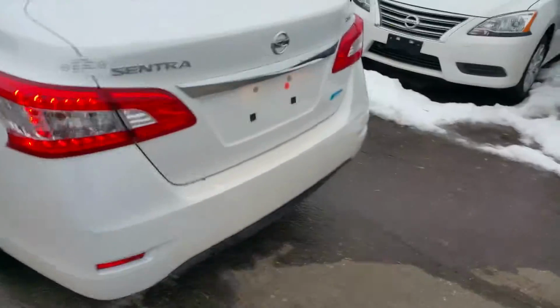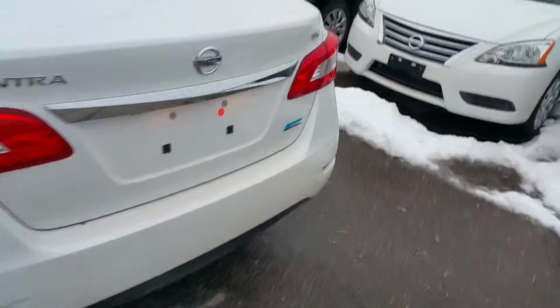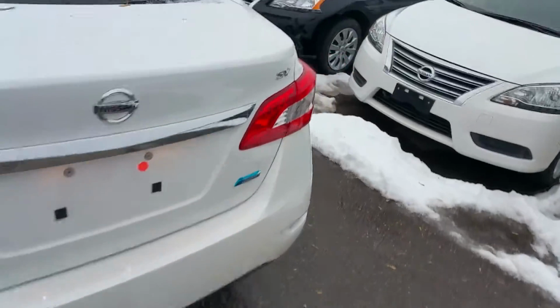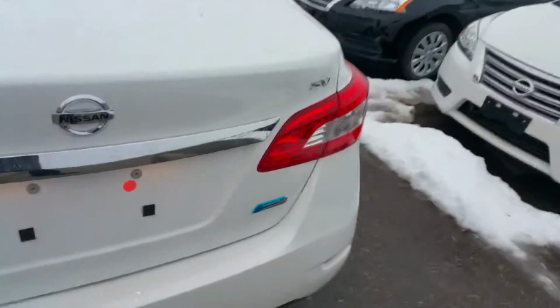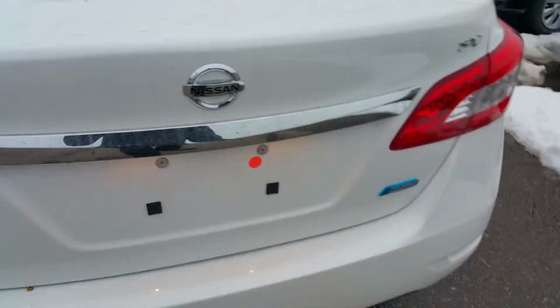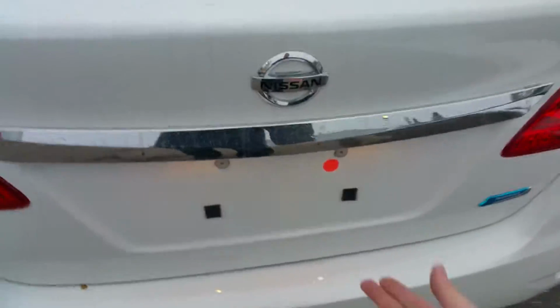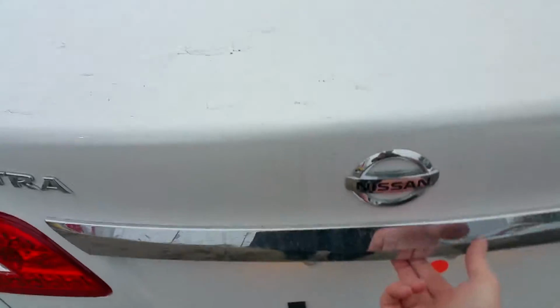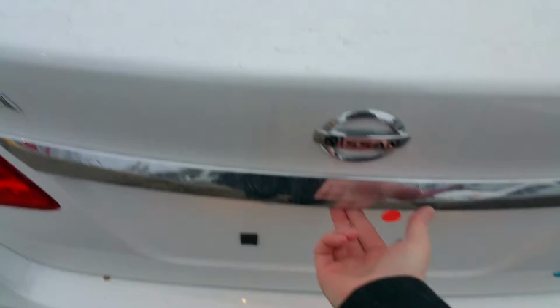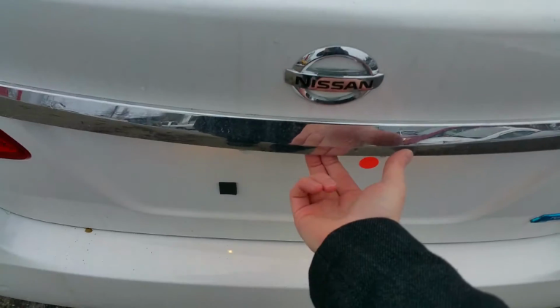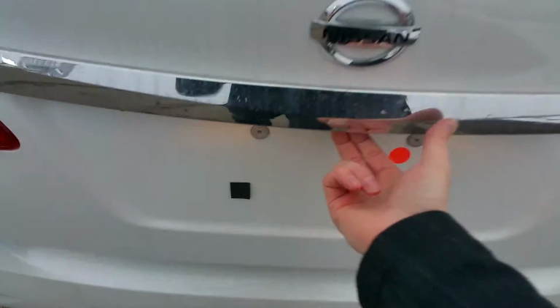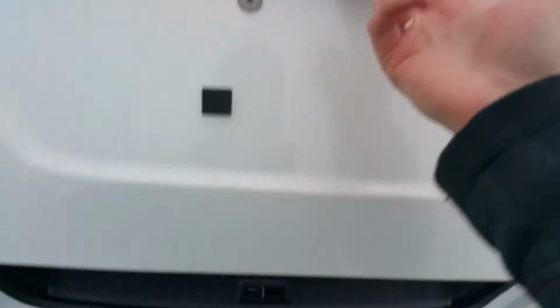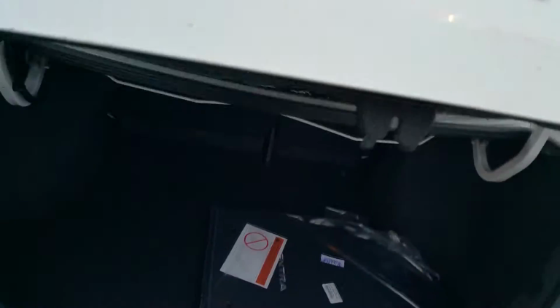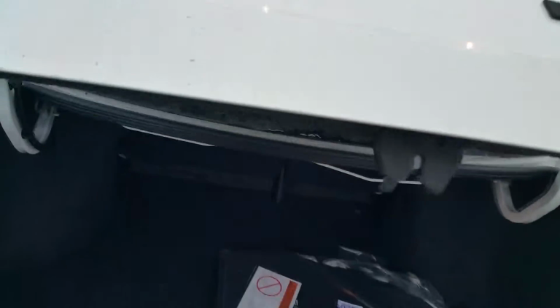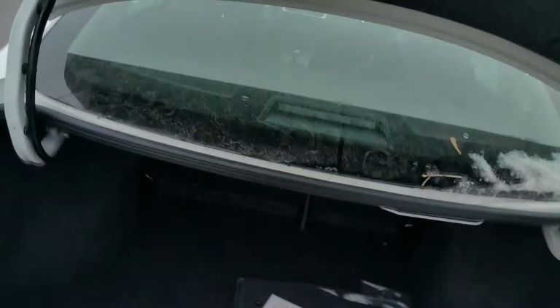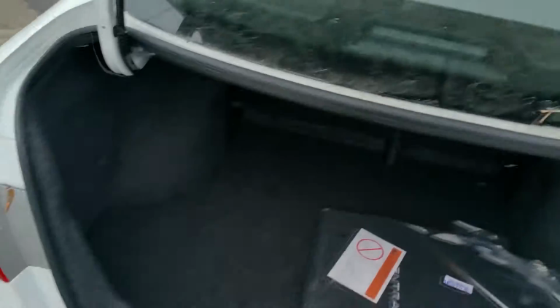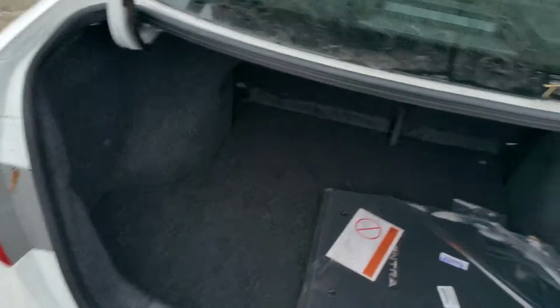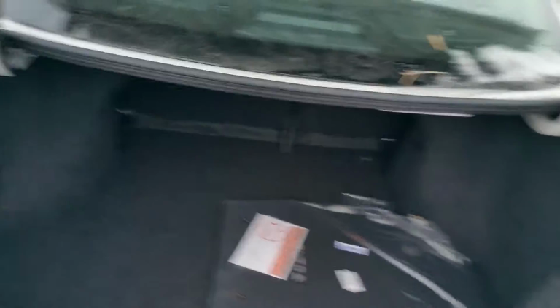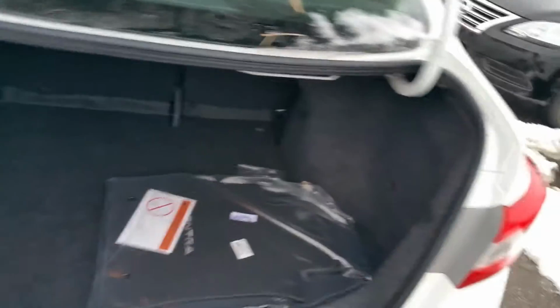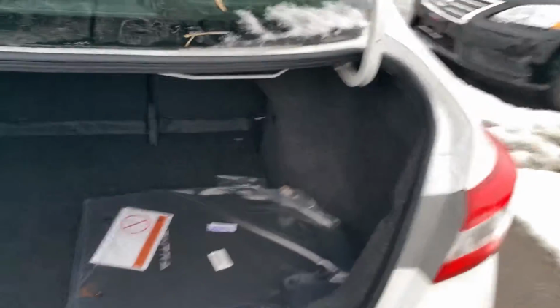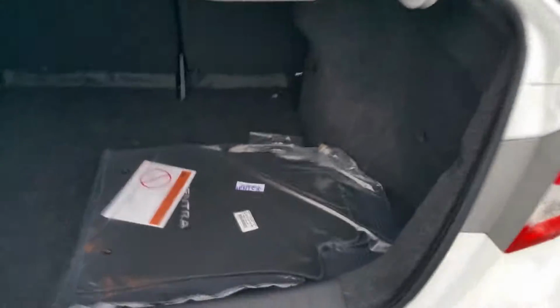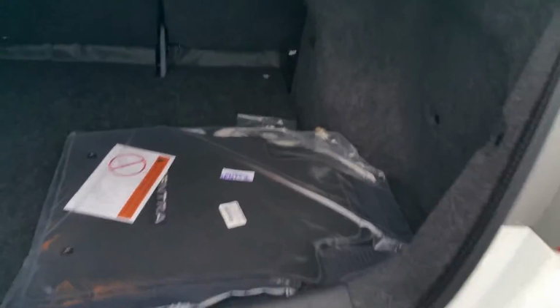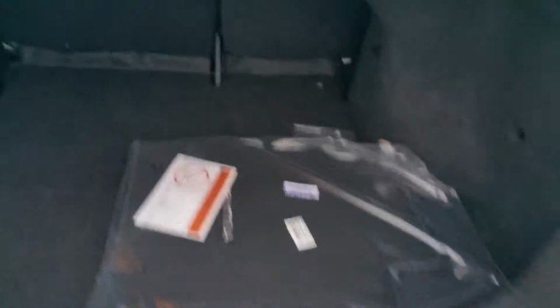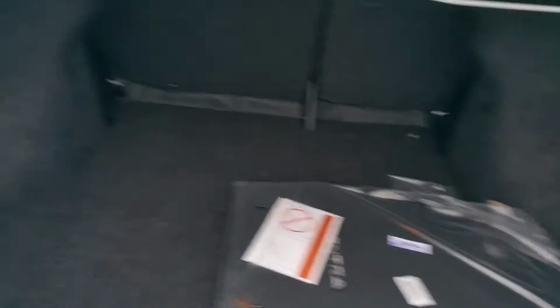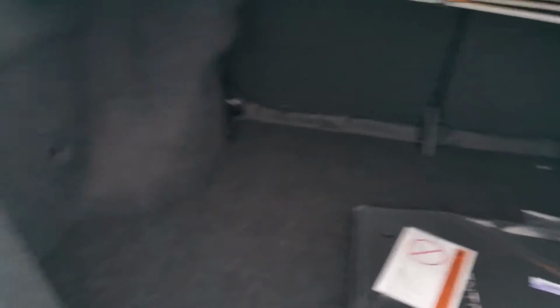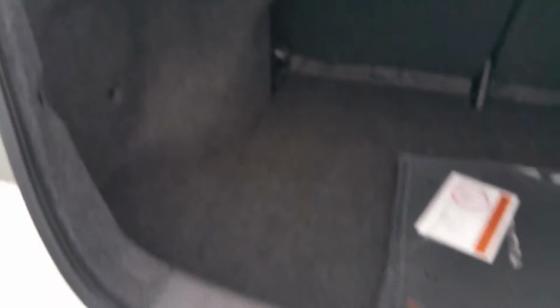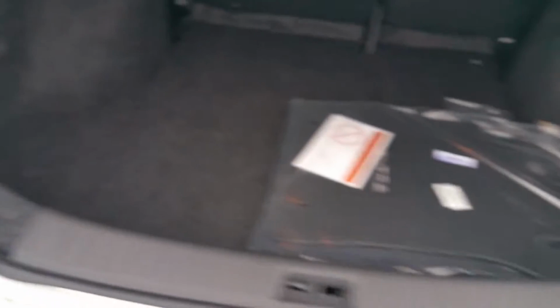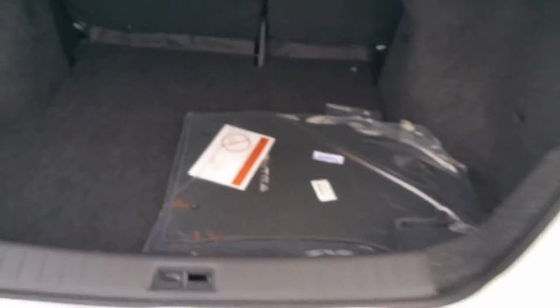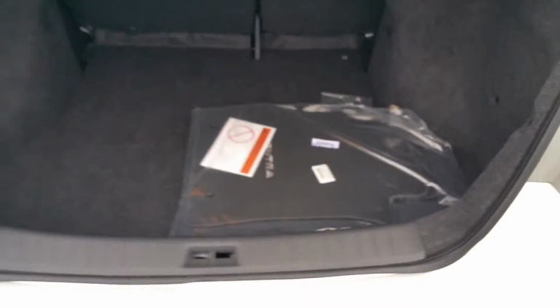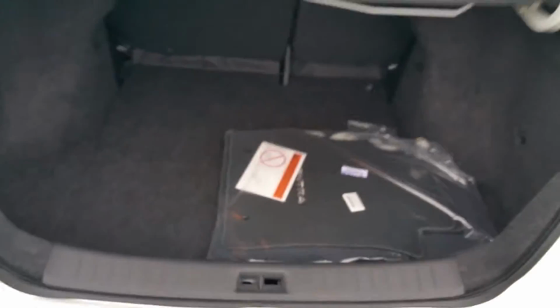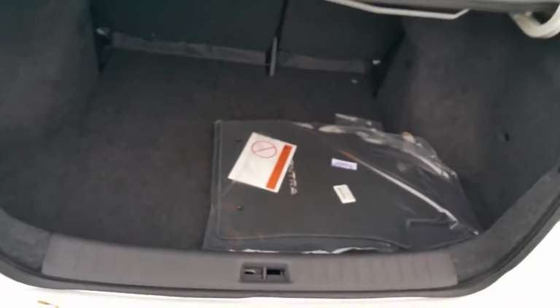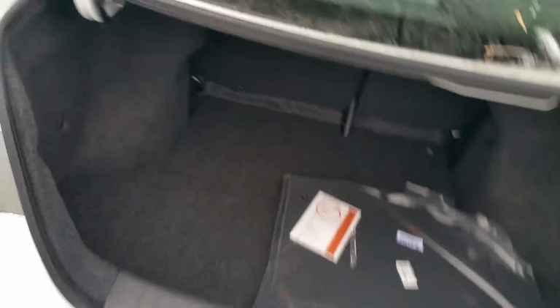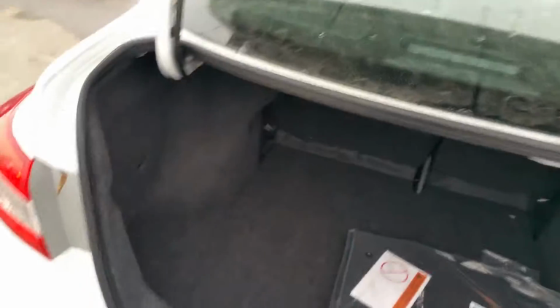At the back here we do have keyless access to the trunk. As long as you have the key with you, you can pop it open — you can do it from the key fob or the driver's seat. There's a ton of room; you can fit three full-size salespeople back there.